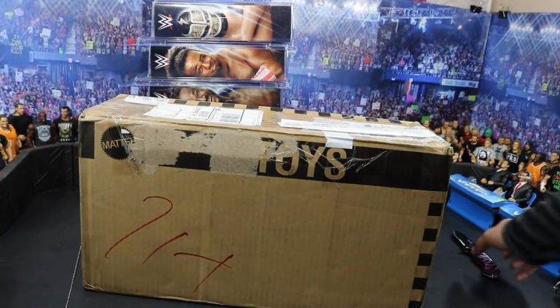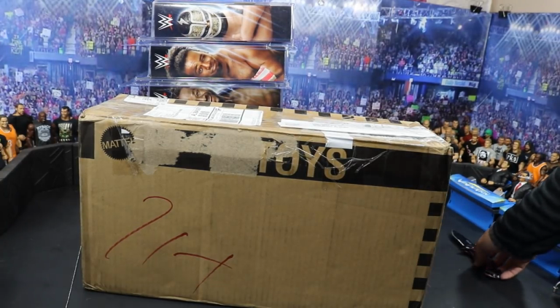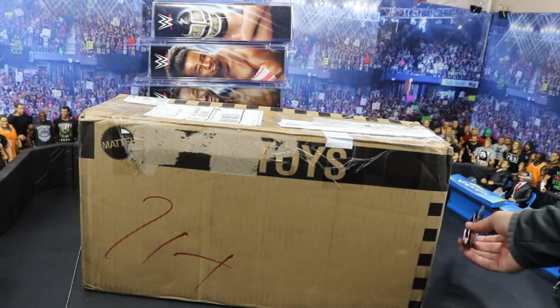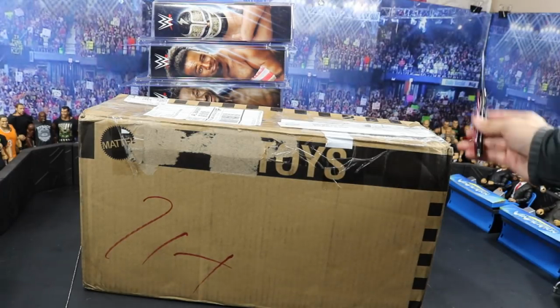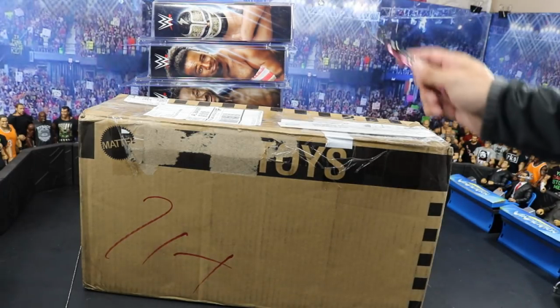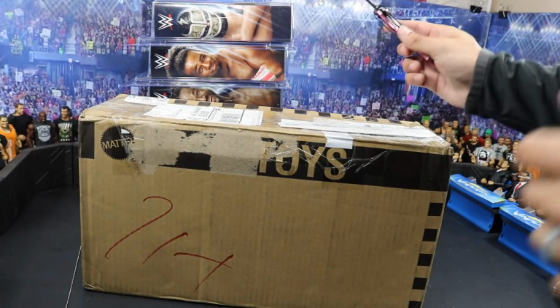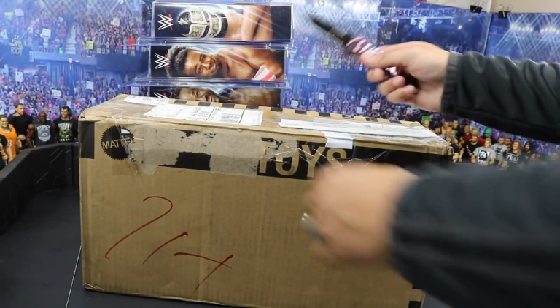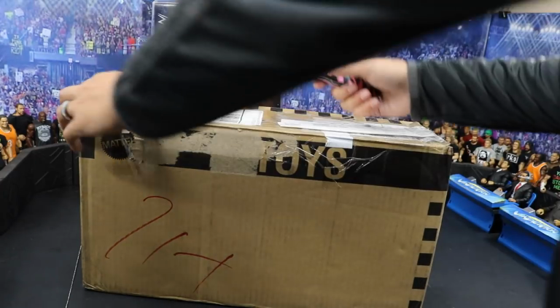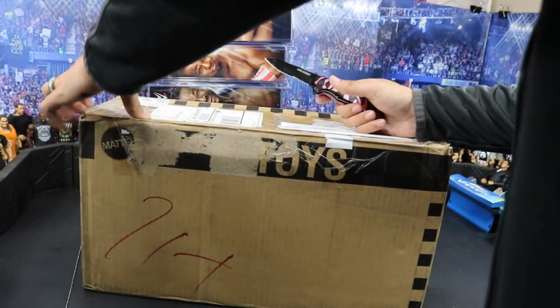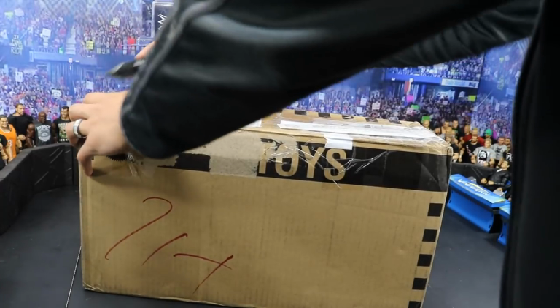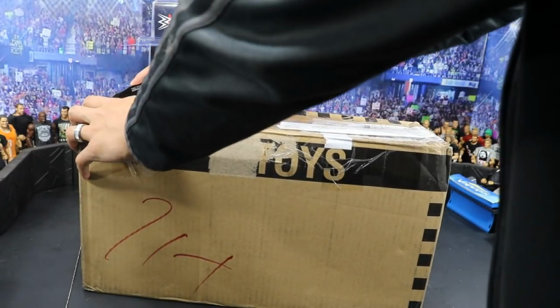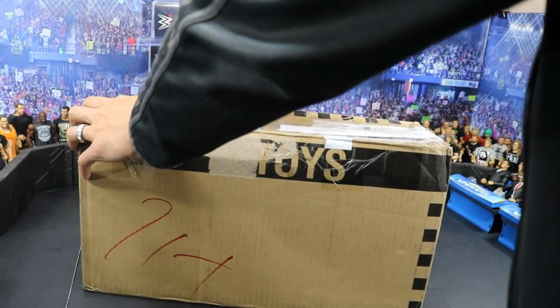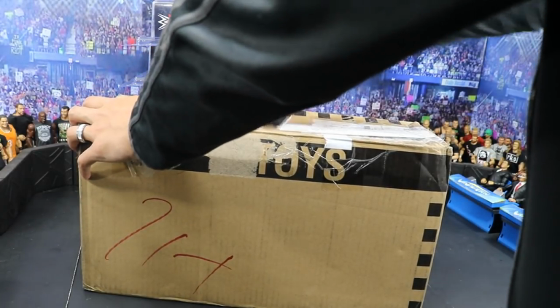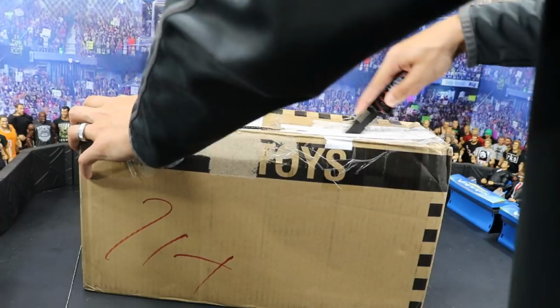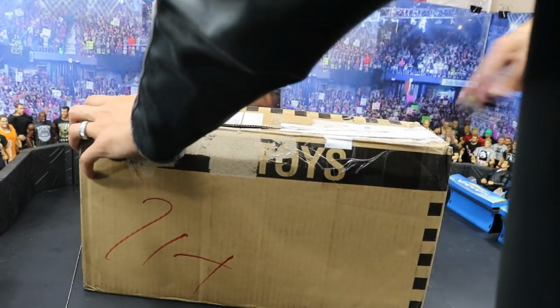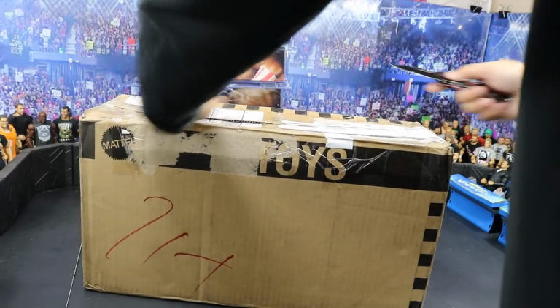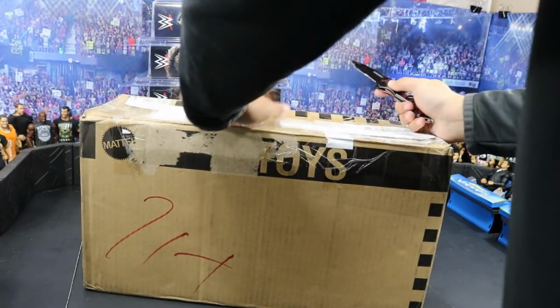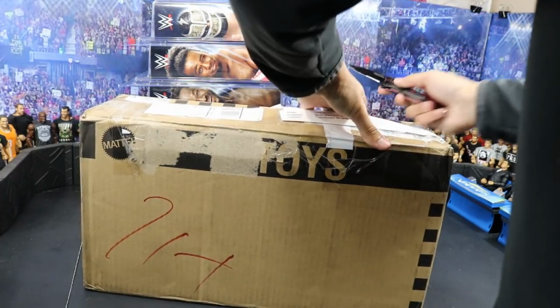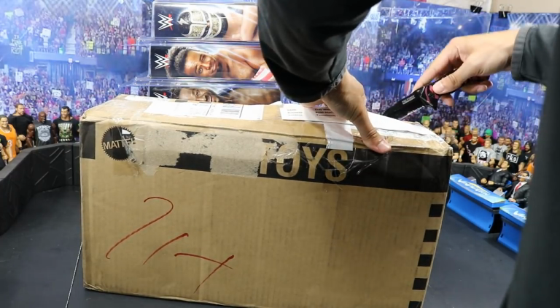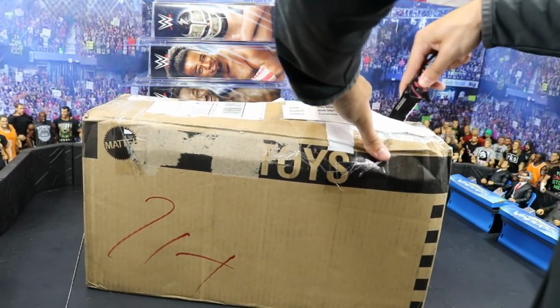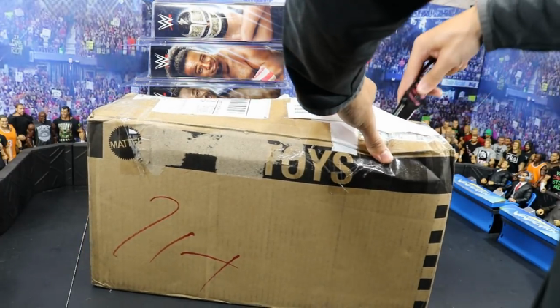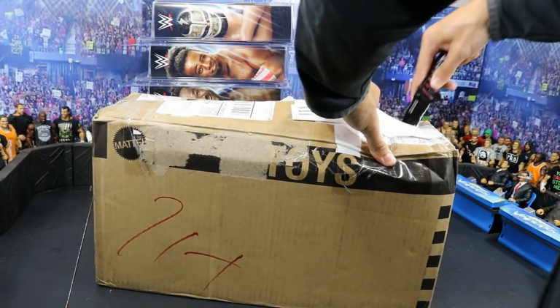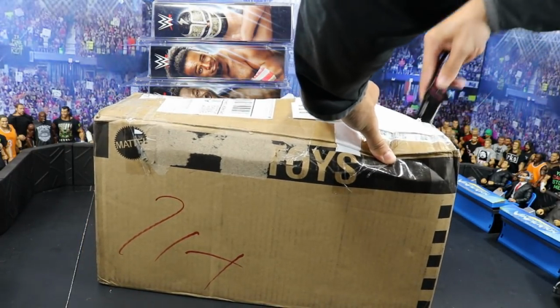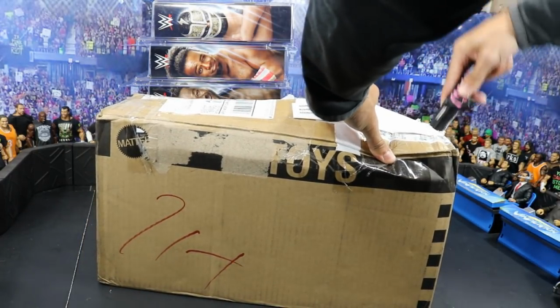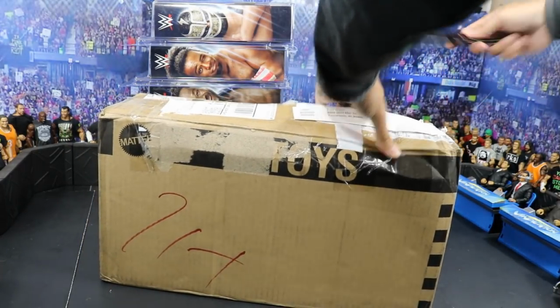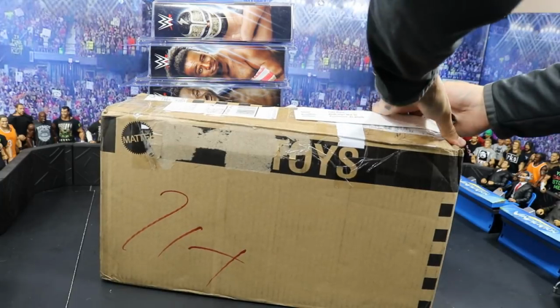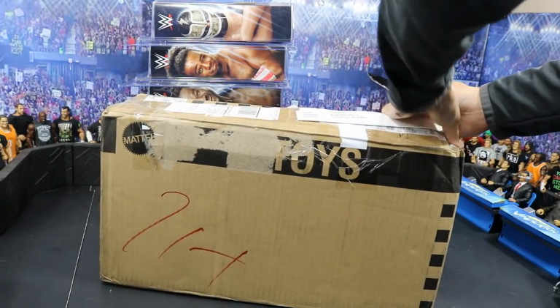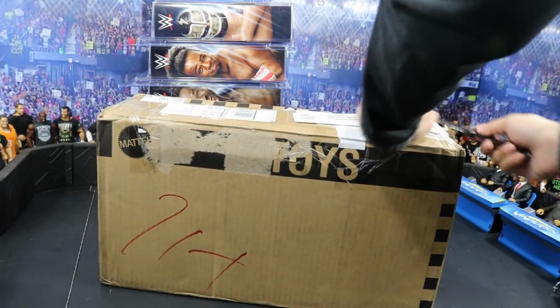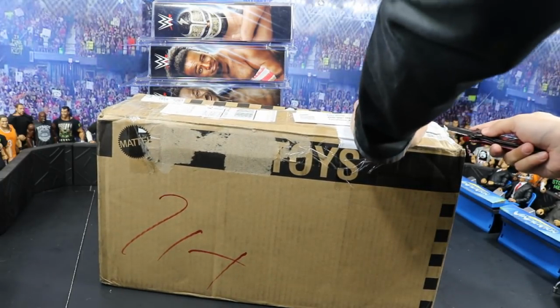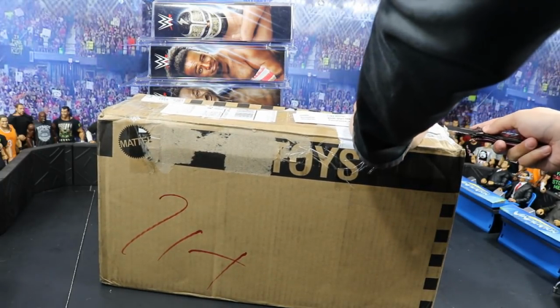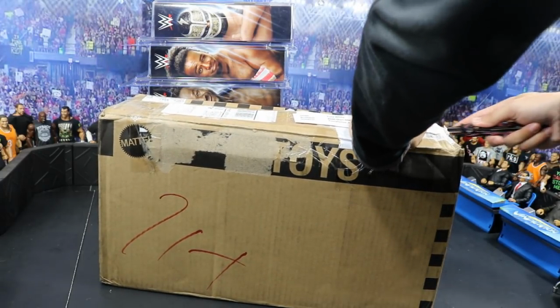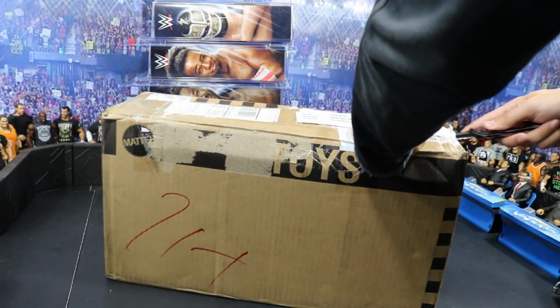Now we're going to open up our big box from Mattel — the WWE Elite Squad. We're going to give it a little cut down the middle. I don't even know exactly what all is in here, so I'm pretty excited to see what we got. It's going to be very interesting.